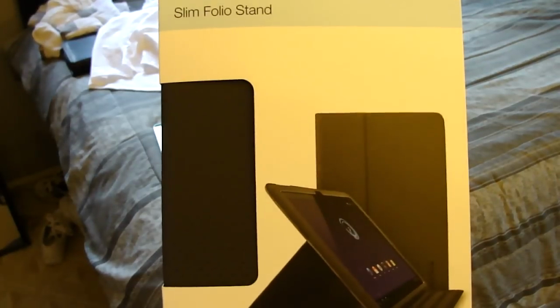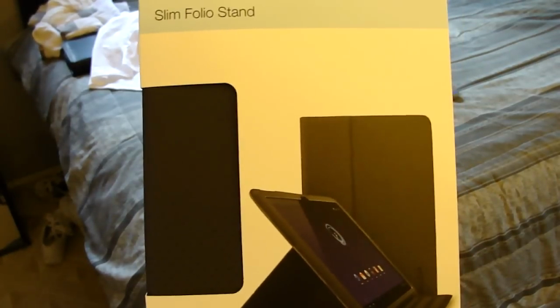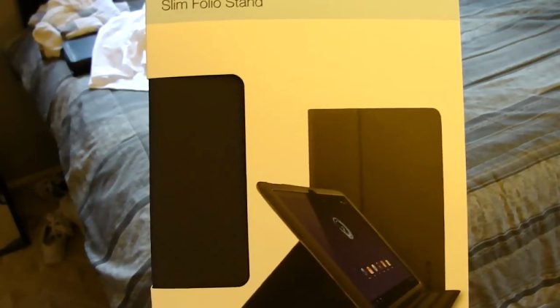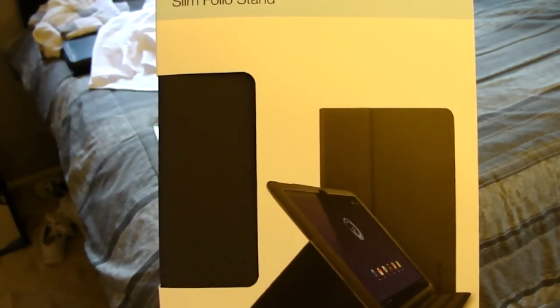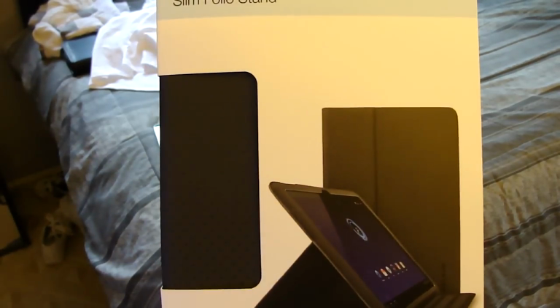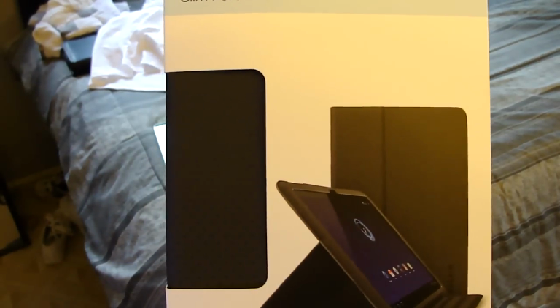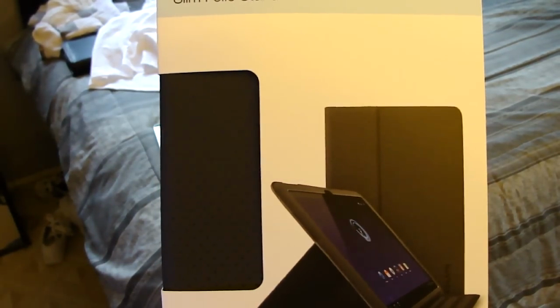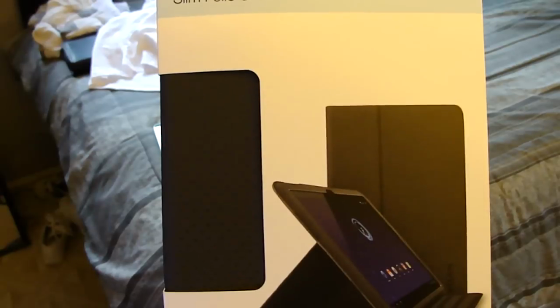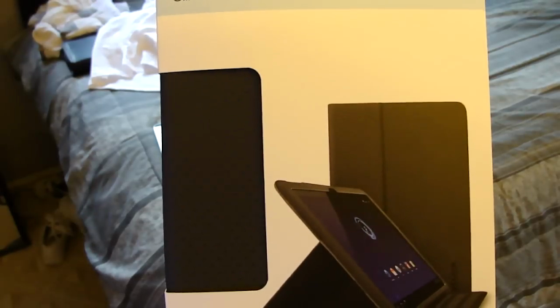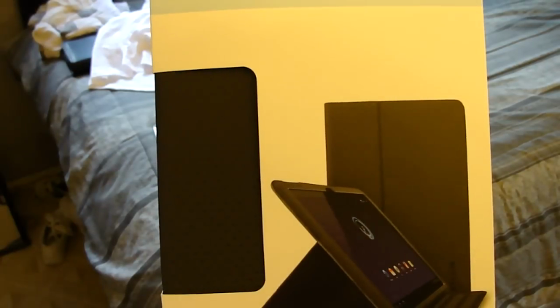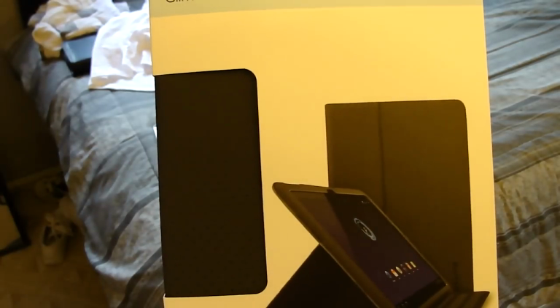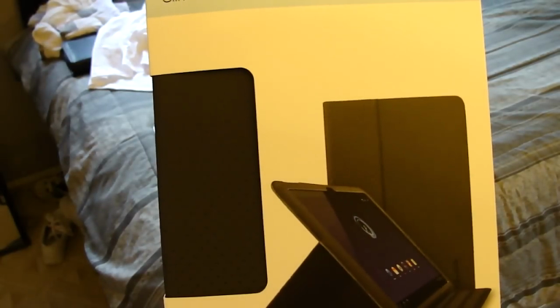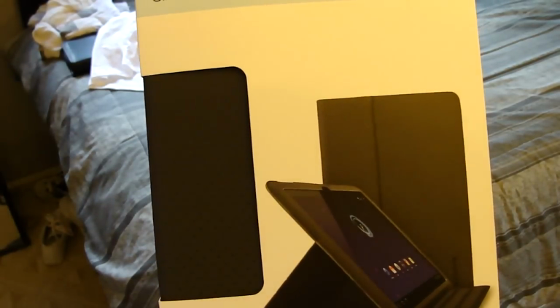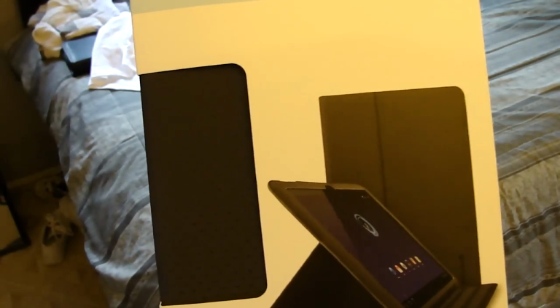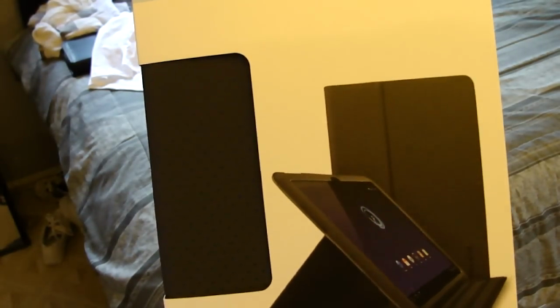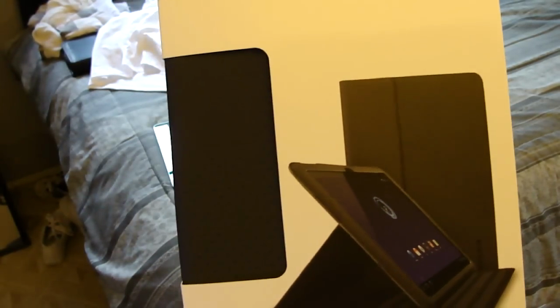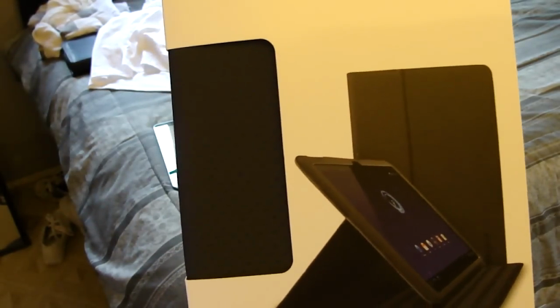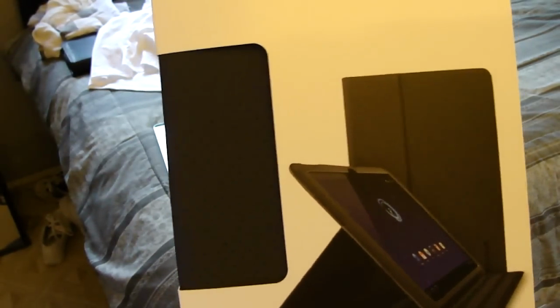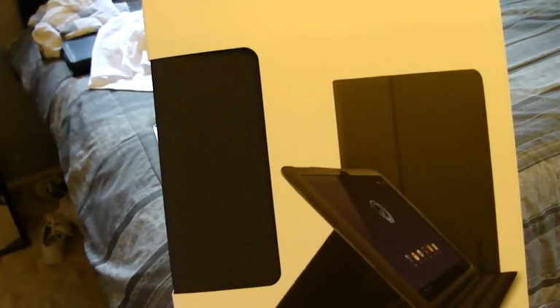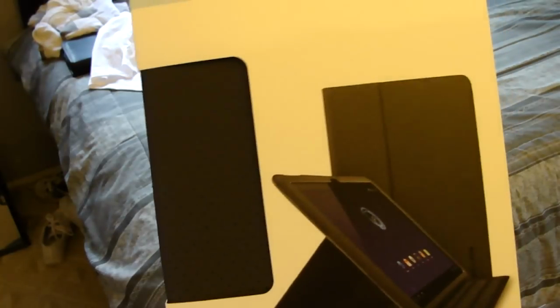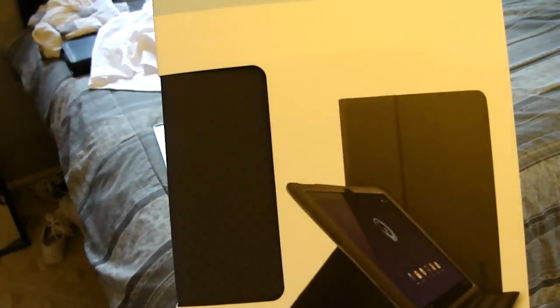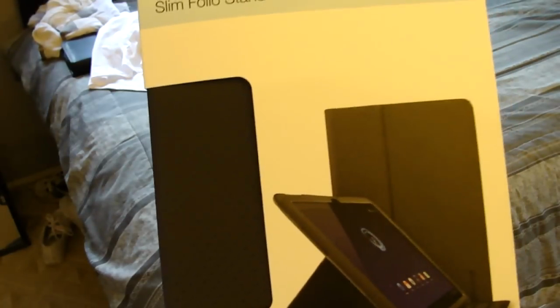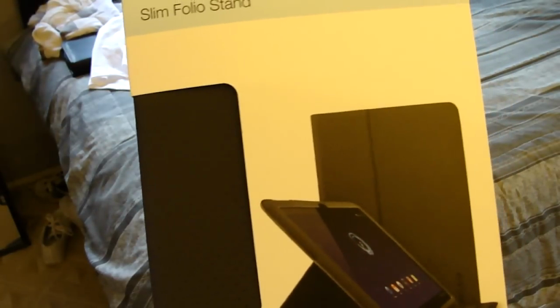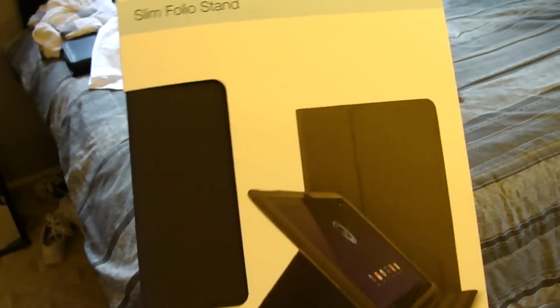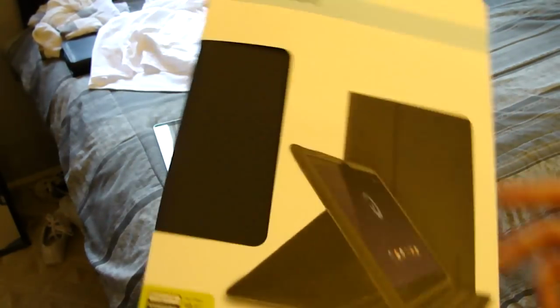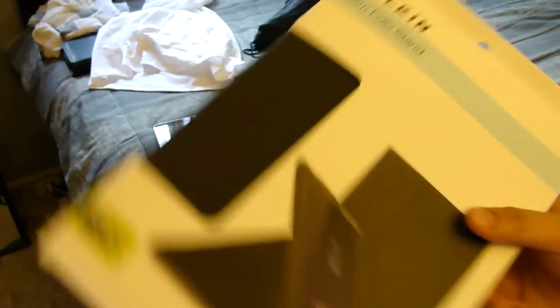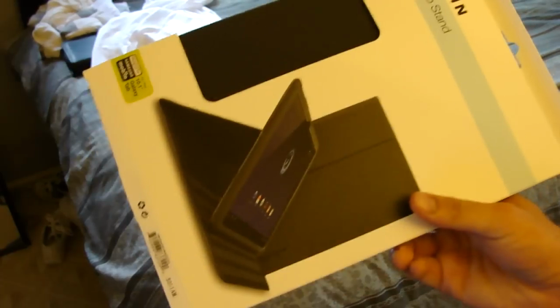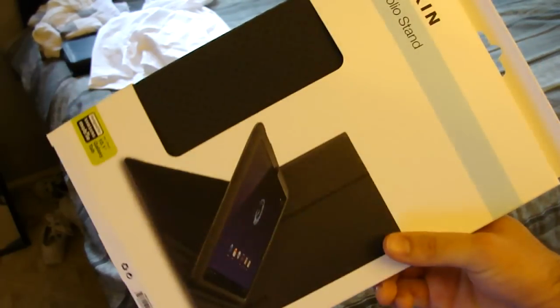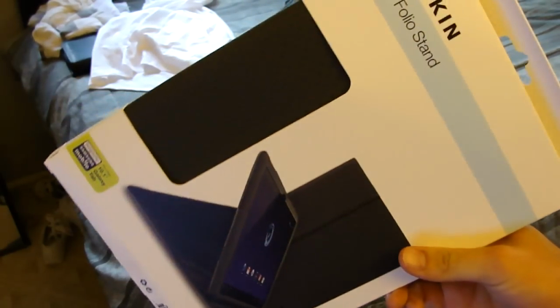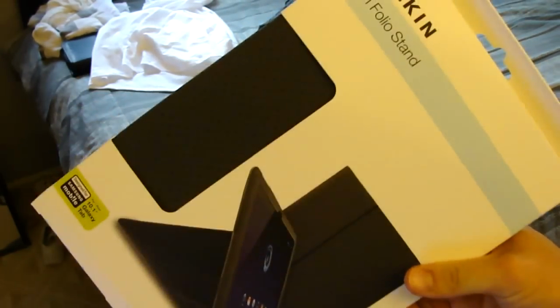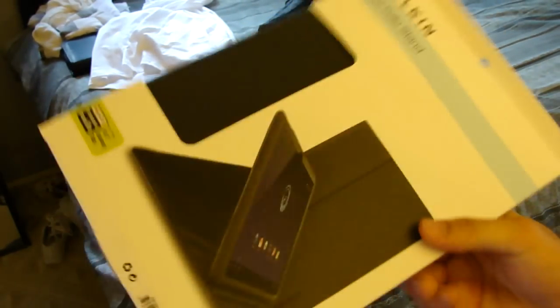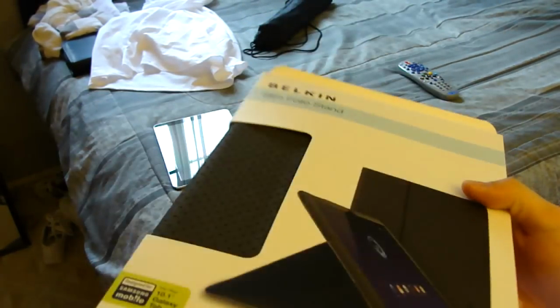Hey guys, this is making a review, doing a quick review over the slim folio stand for the Samsung Tab 10.1. Got it at Best Buy — believe it or not, this is 50 bucks.